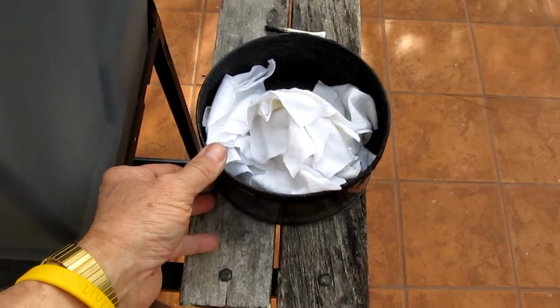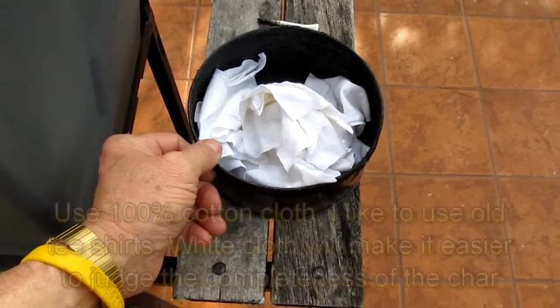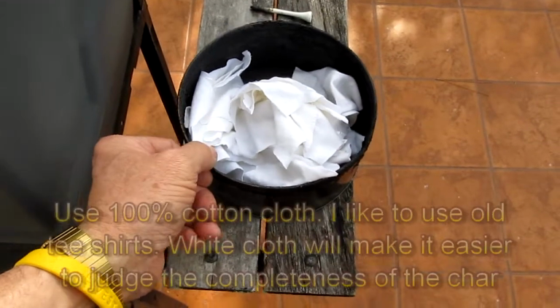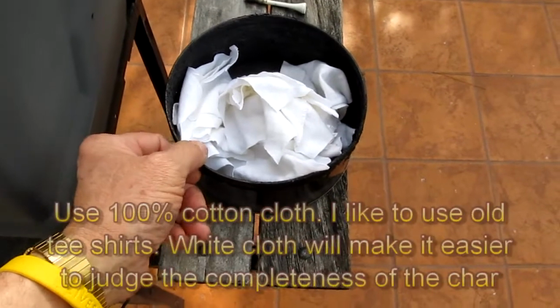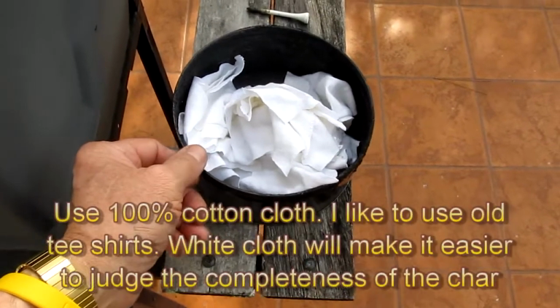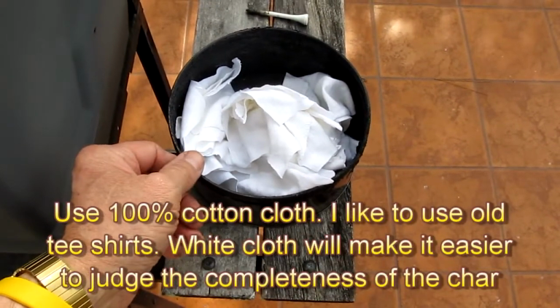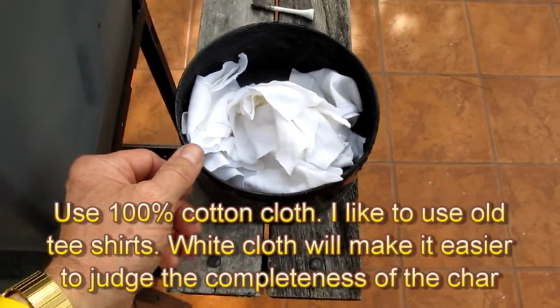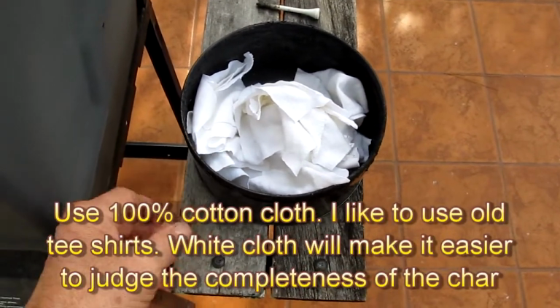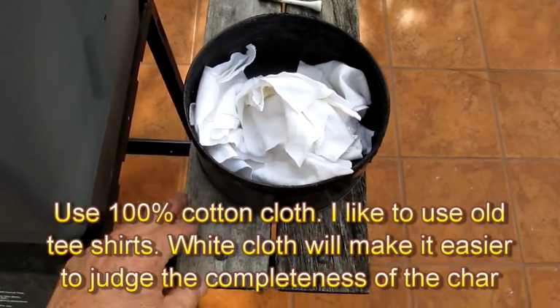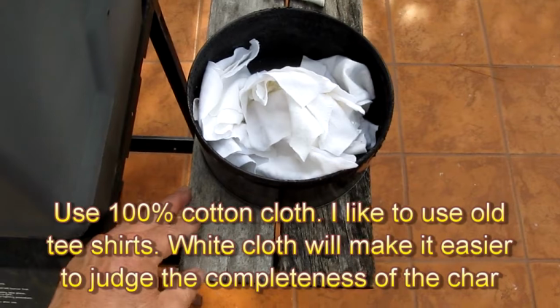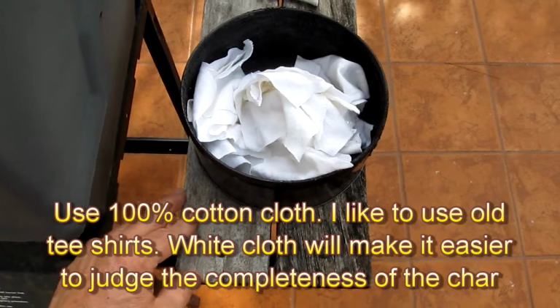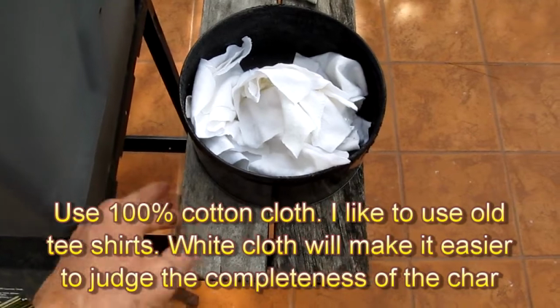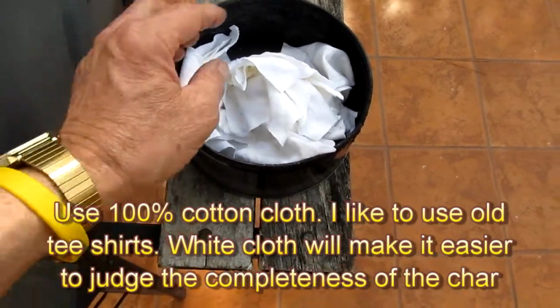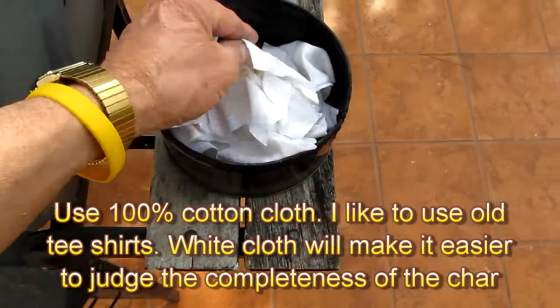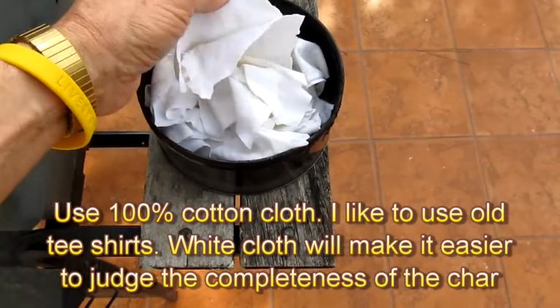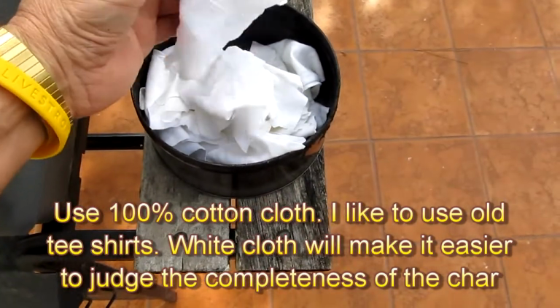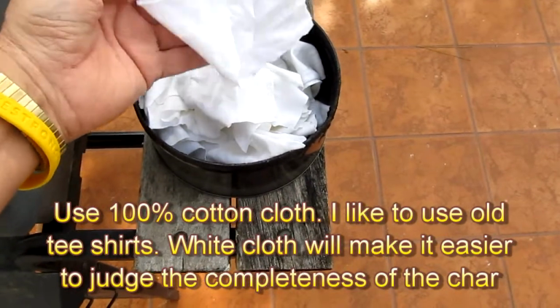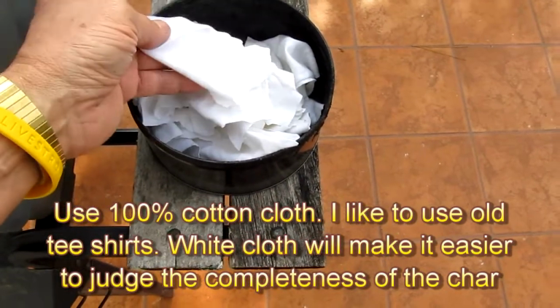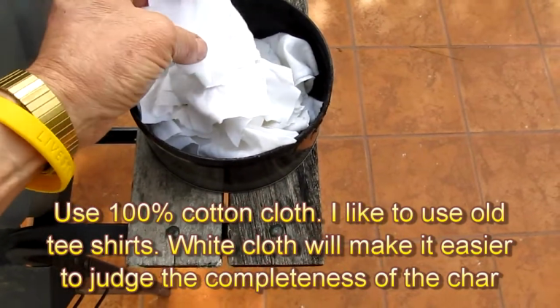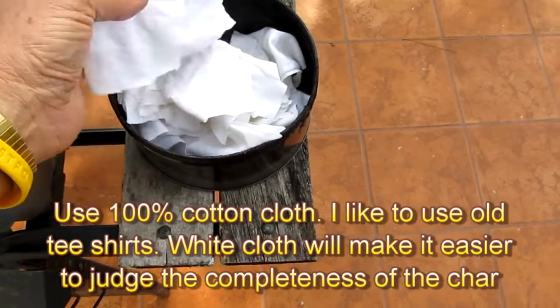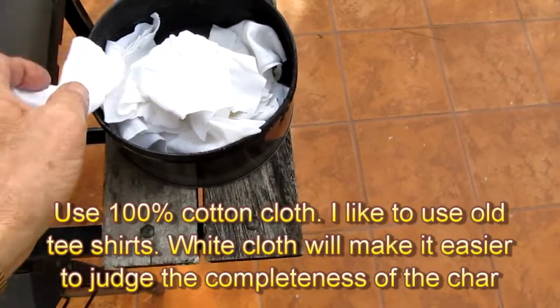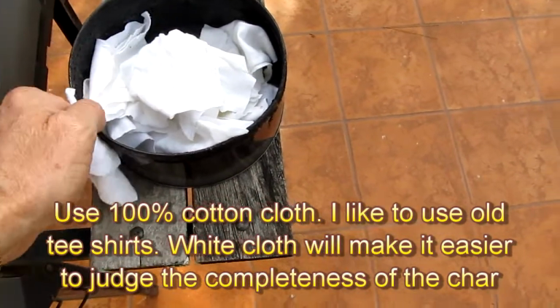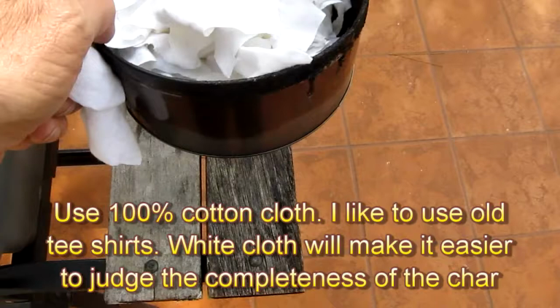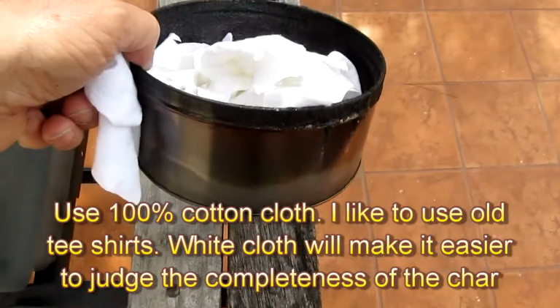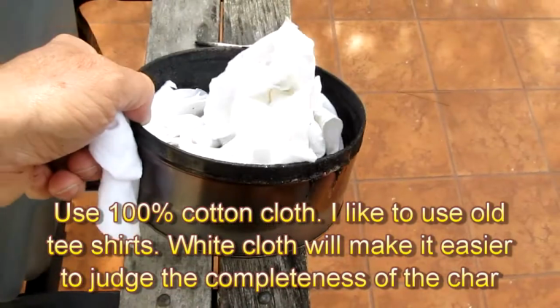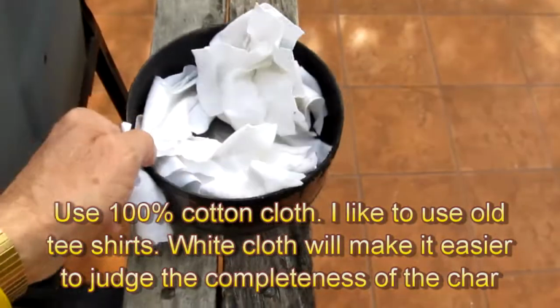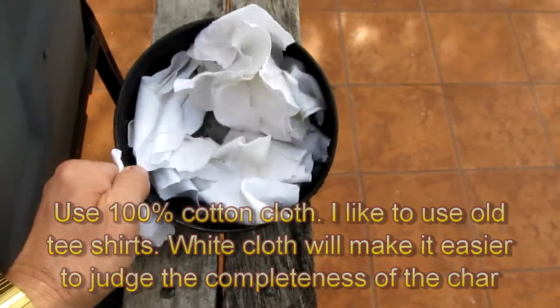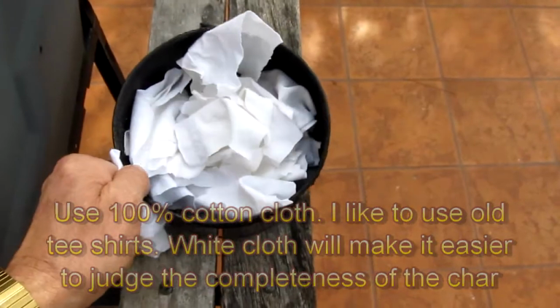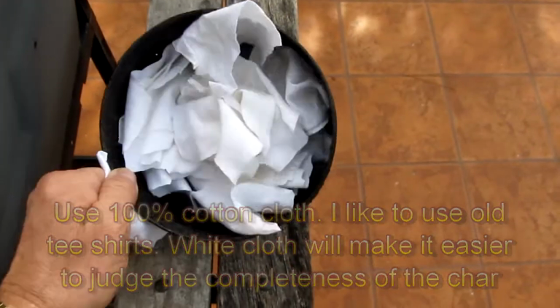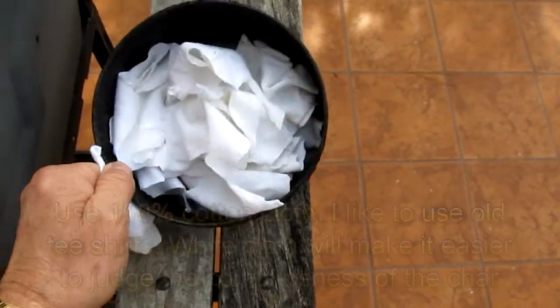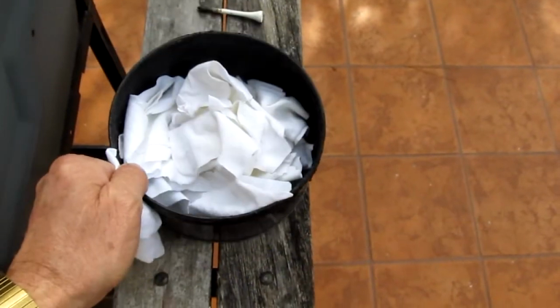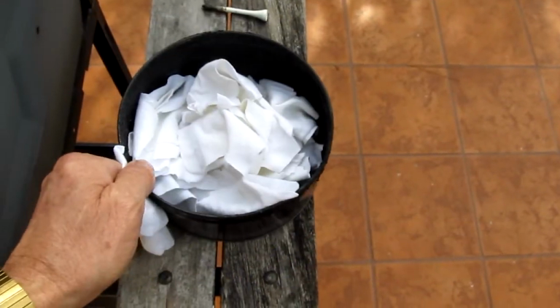I need to make up another batch of char cloth. I've pretty much used up what I had playing around with different things. What I have here is a little small fruitcake can that I got at the dollar store for a buck.